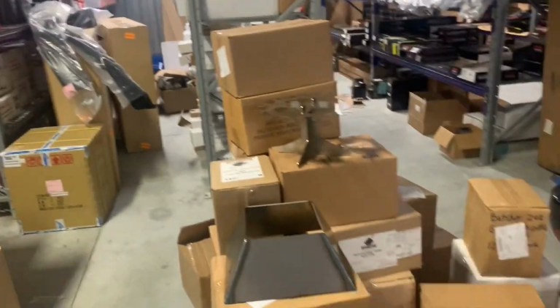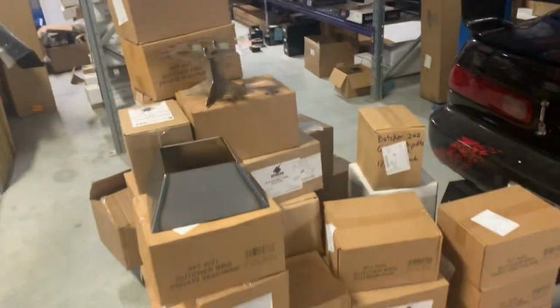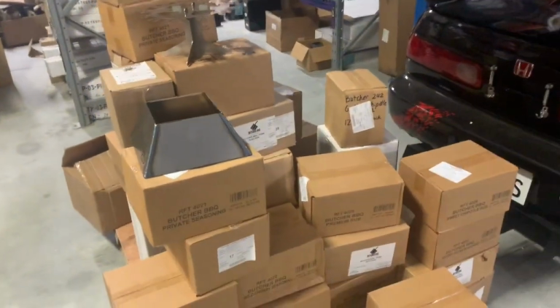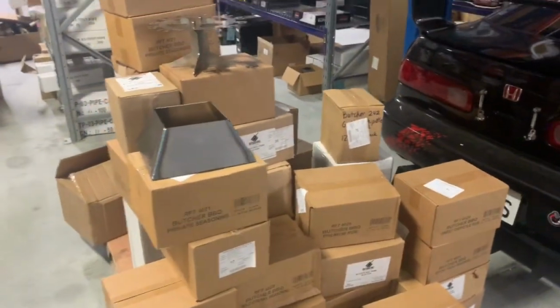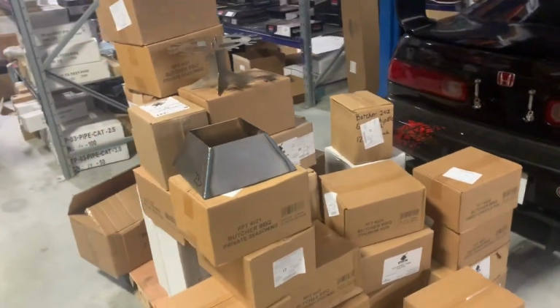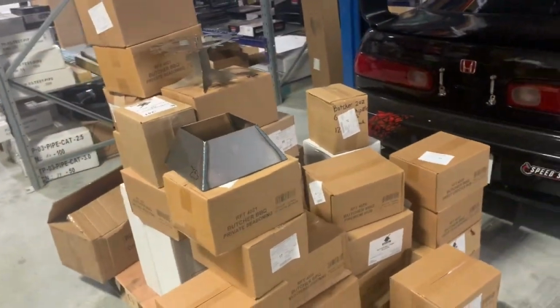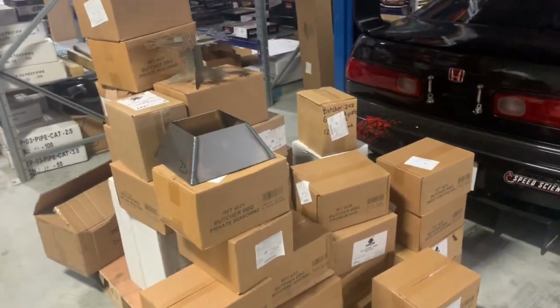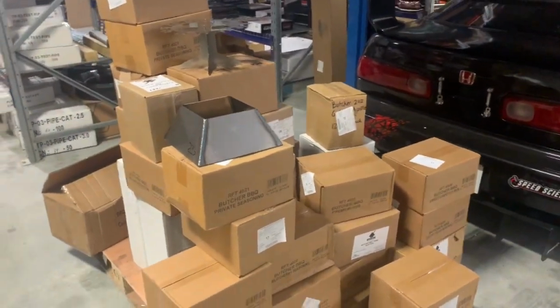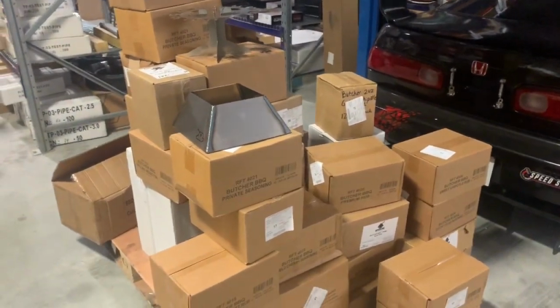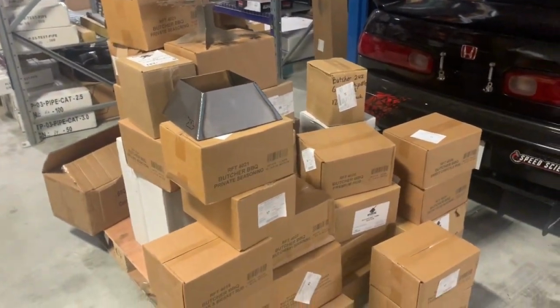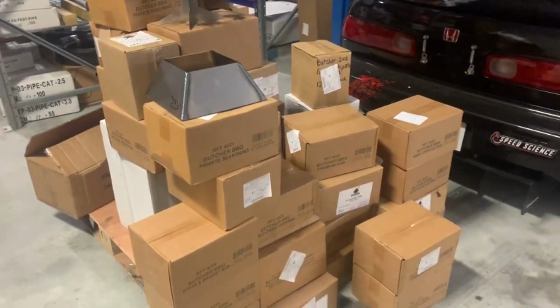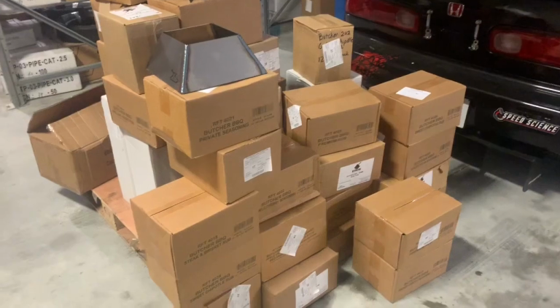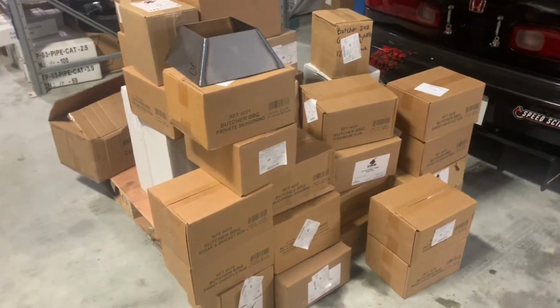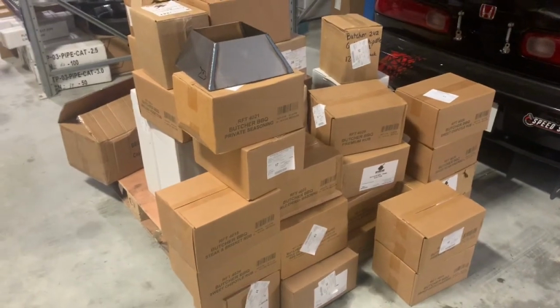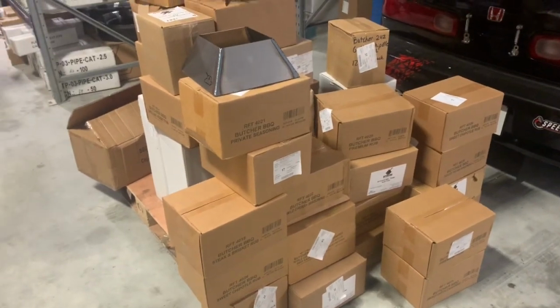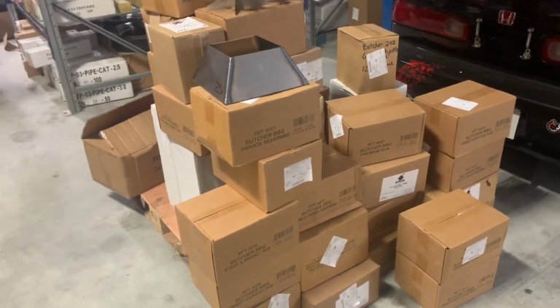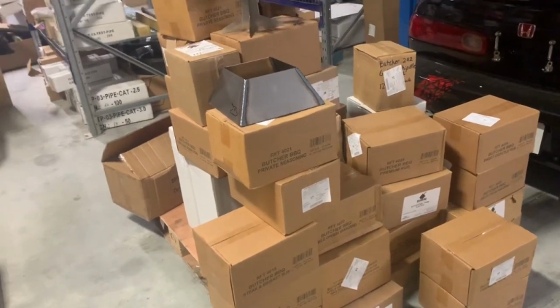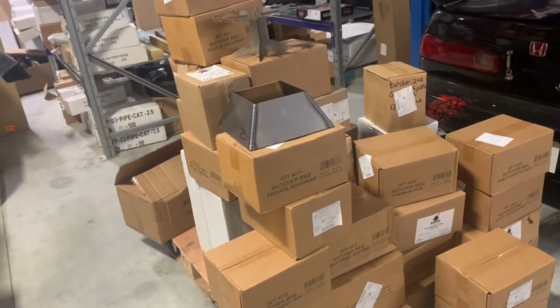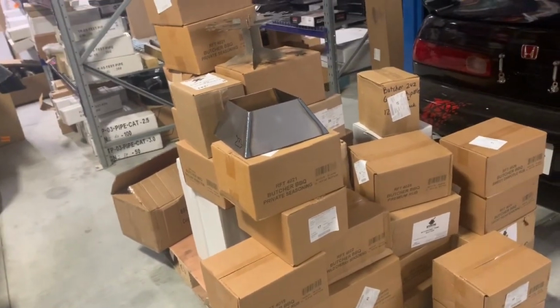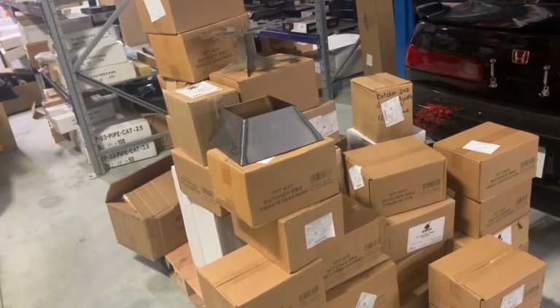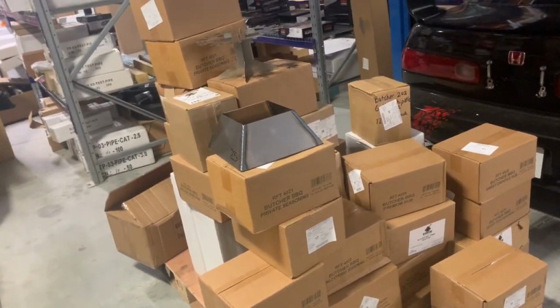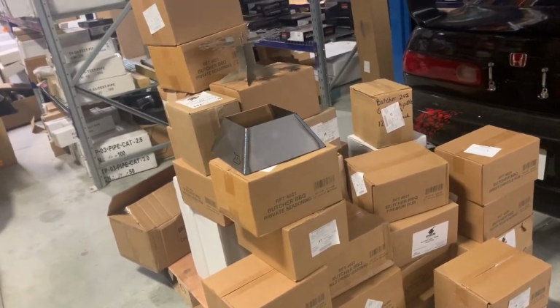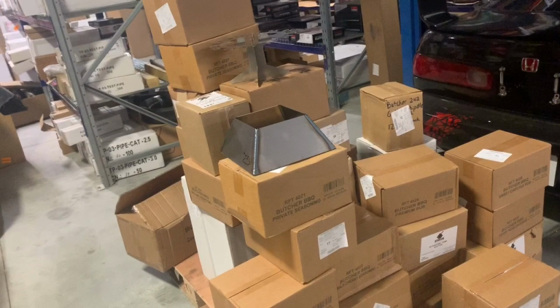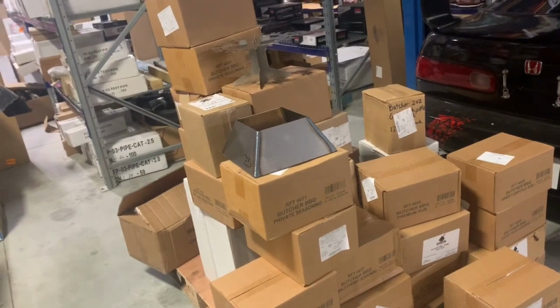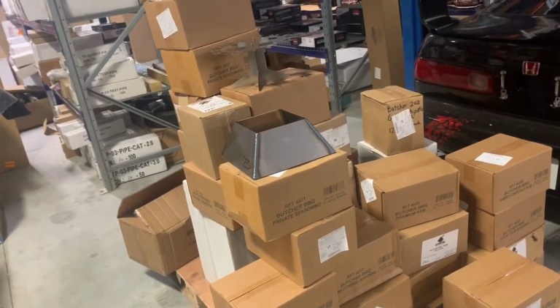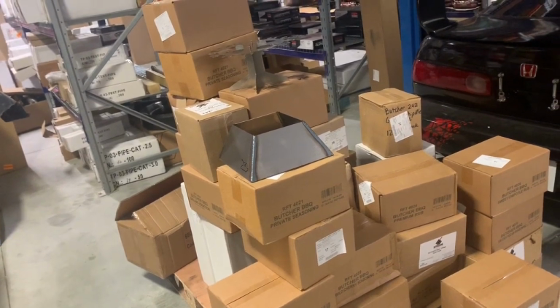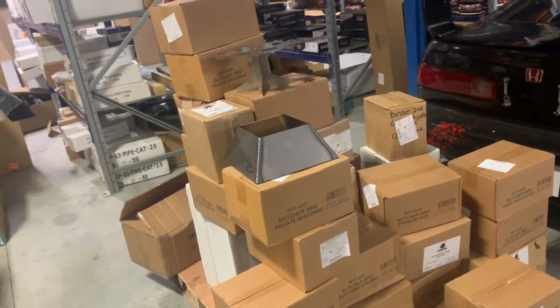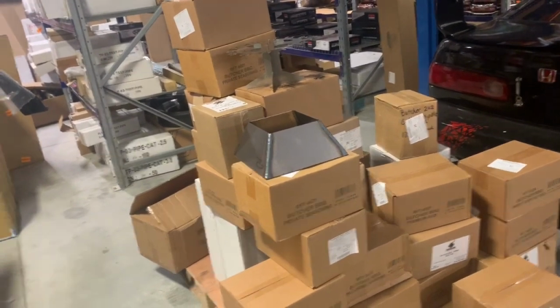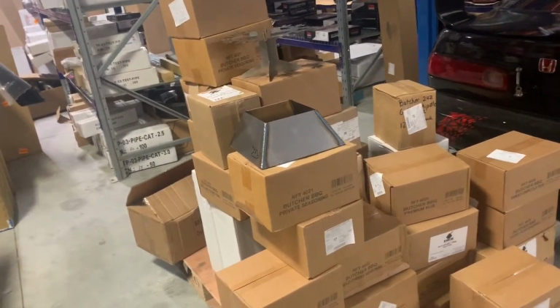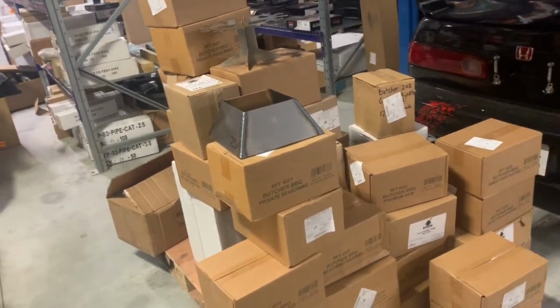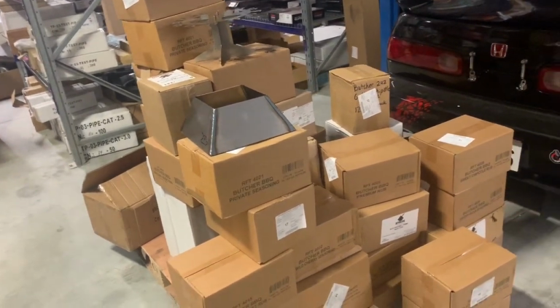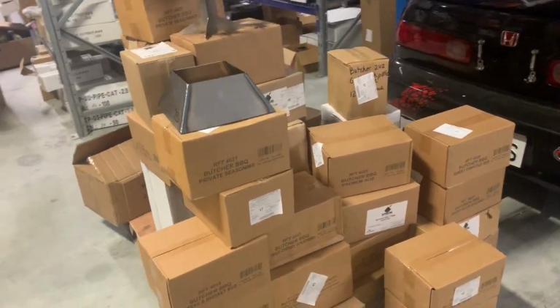This is the Butcher Barbecue order — there's bucket loads of it there. We've got all of his sauces, all of his rubs, all of his injections, all of his accessories, peach paper, injectors — all kinds of stuff. So that's all in there and we've got to get that one checked off.